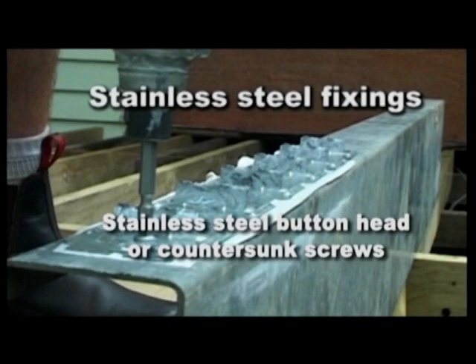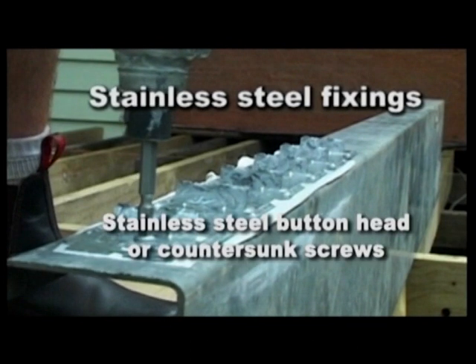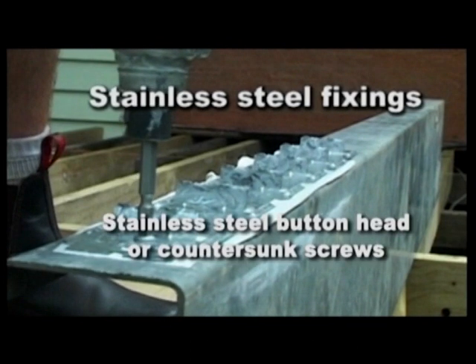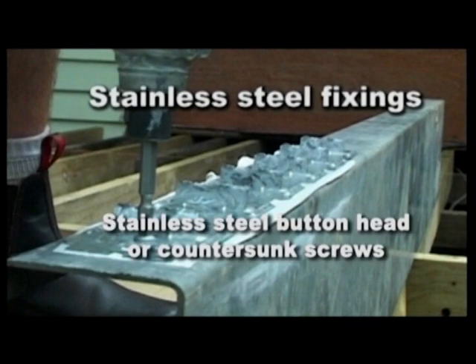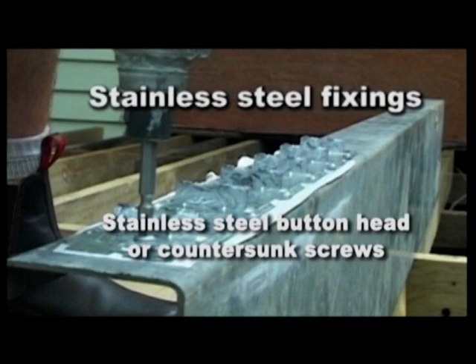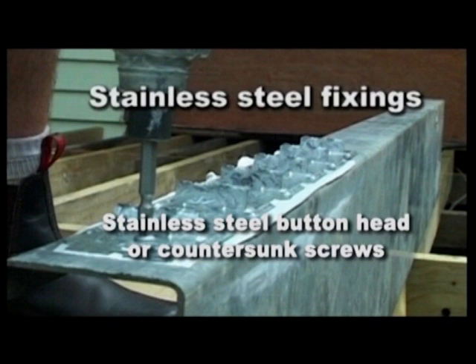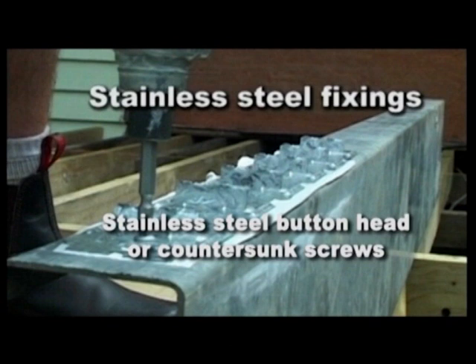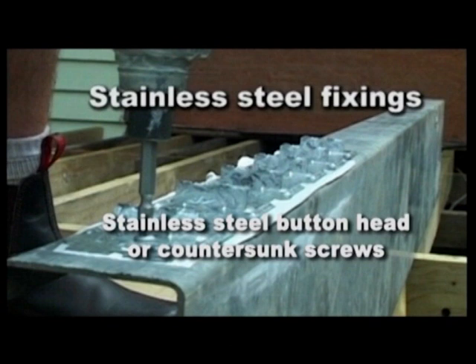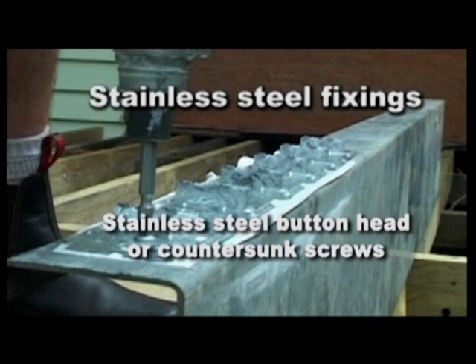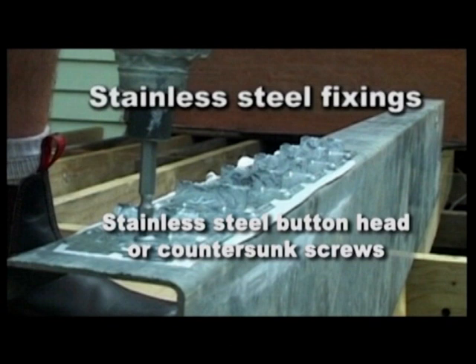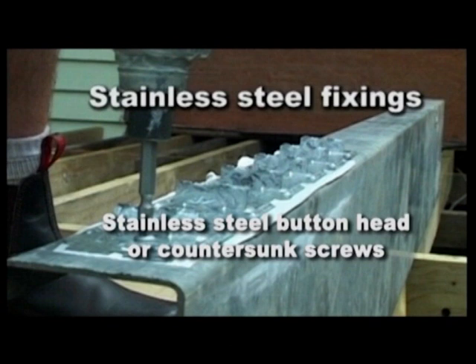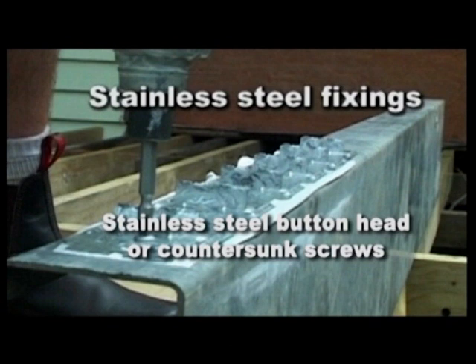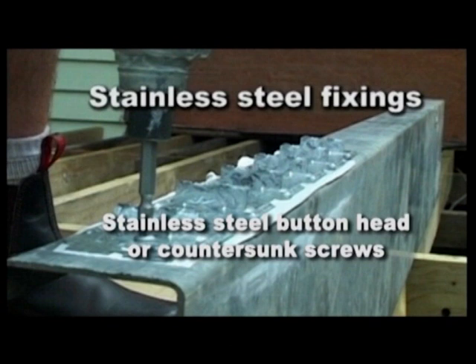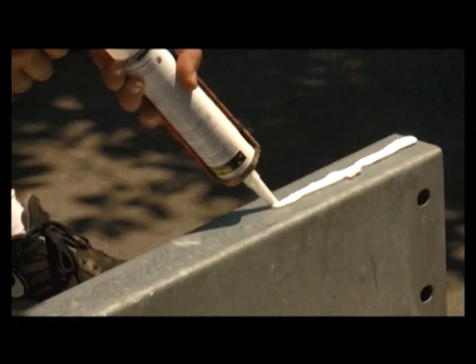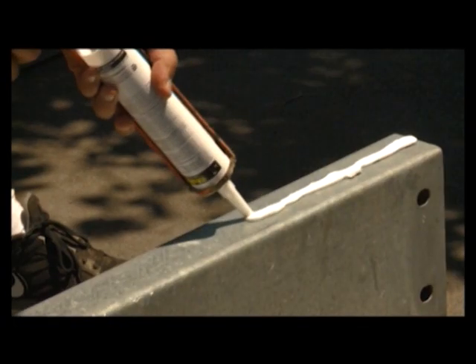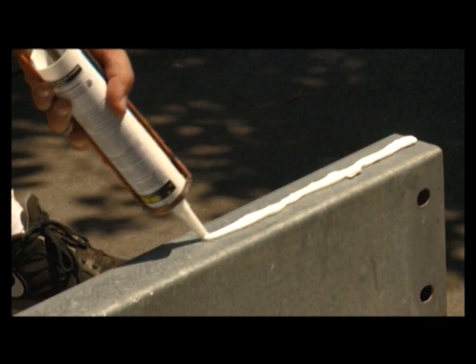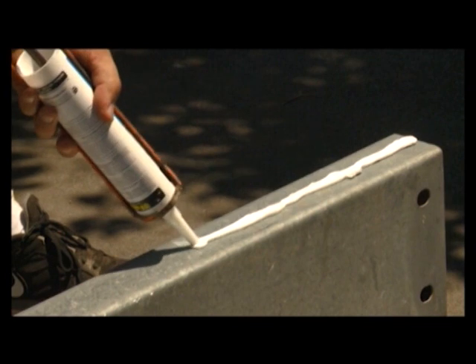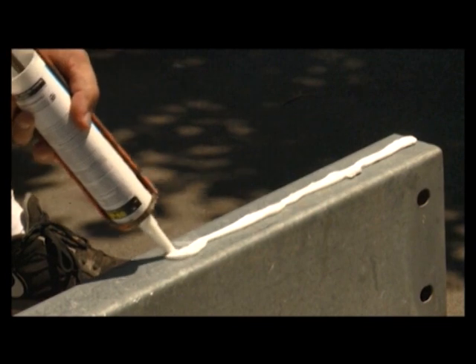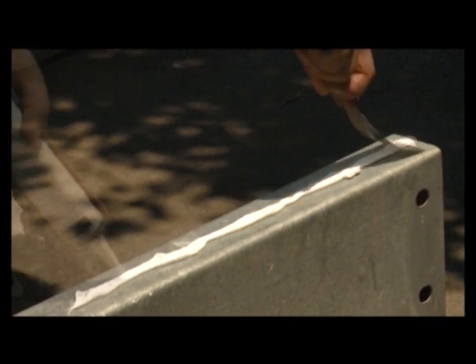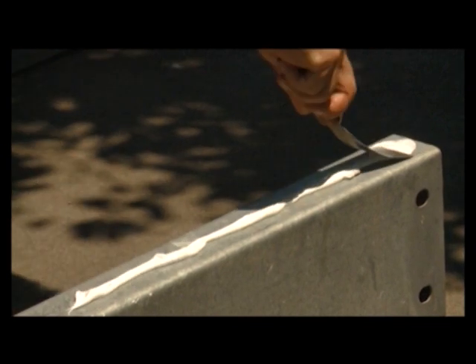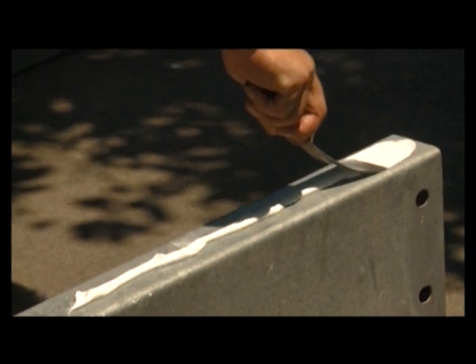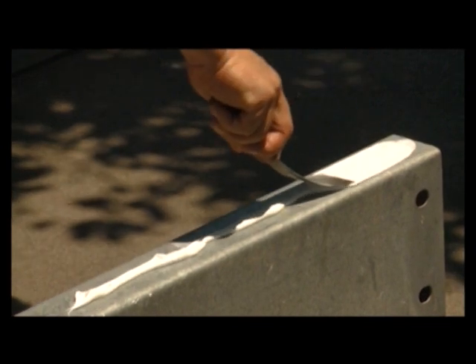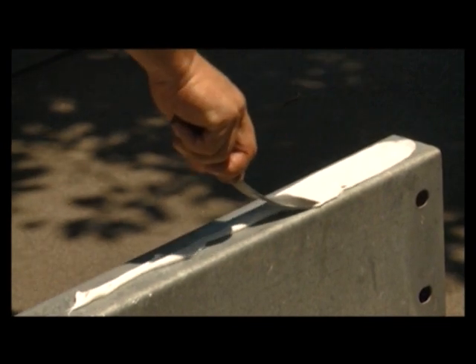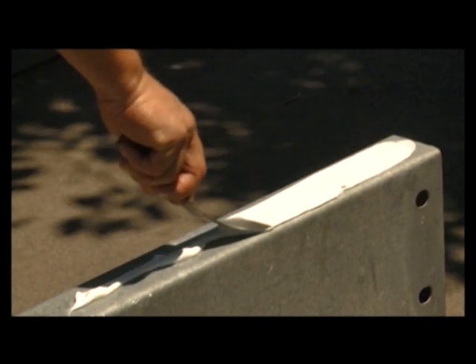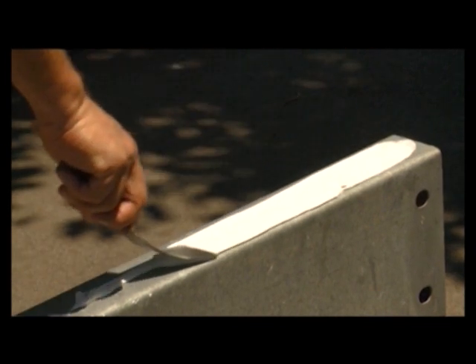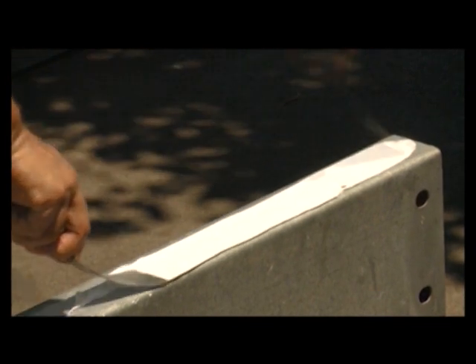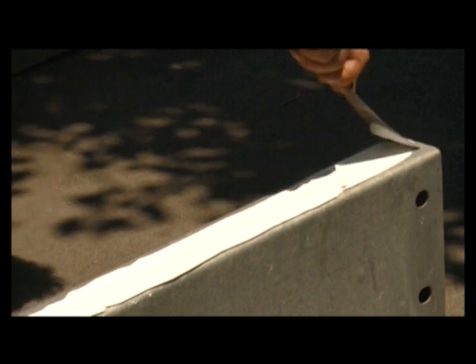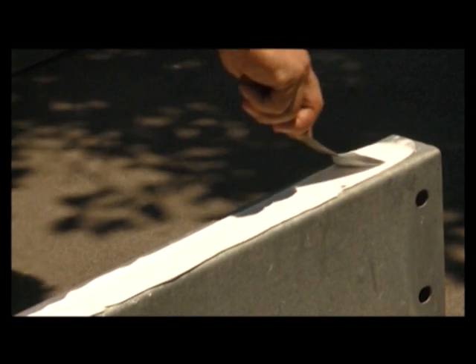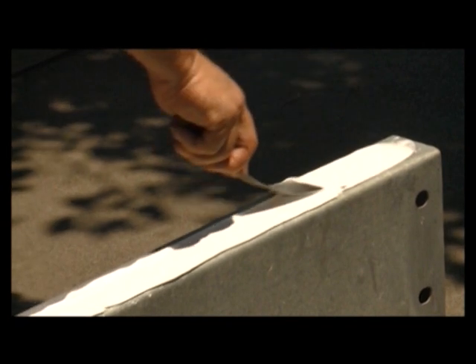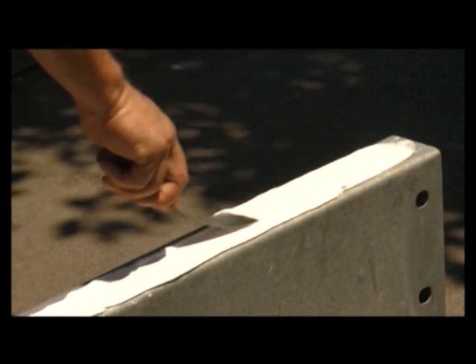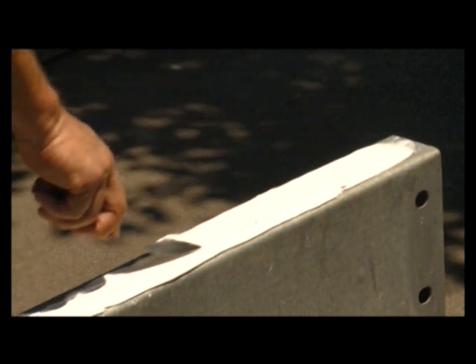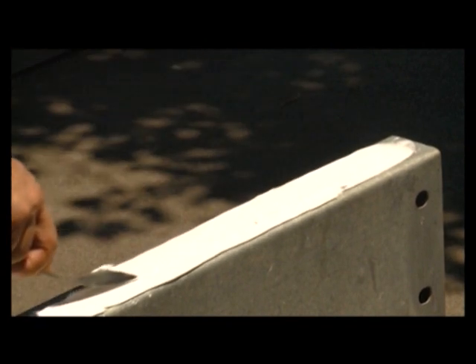If stainless button head screws aren't available, you may need to use stainless countersunk screws. When working with steel joists, it's important to put a thin coat of polyurethane adhesive sealant between the clip and the joist. This helps to protect the joist against corrosion.